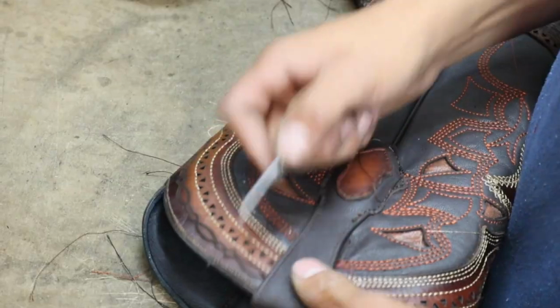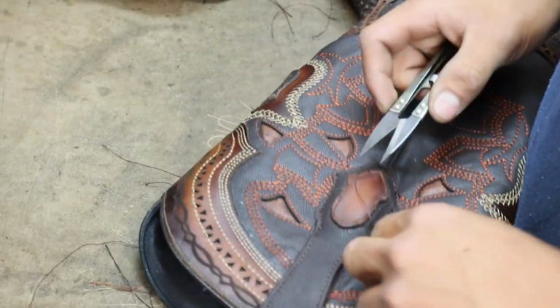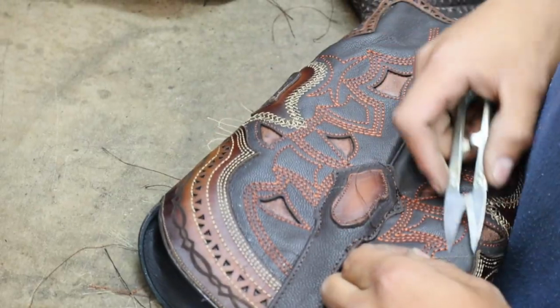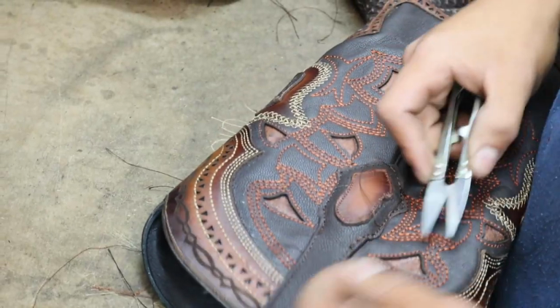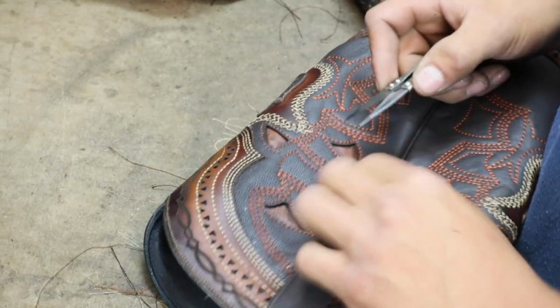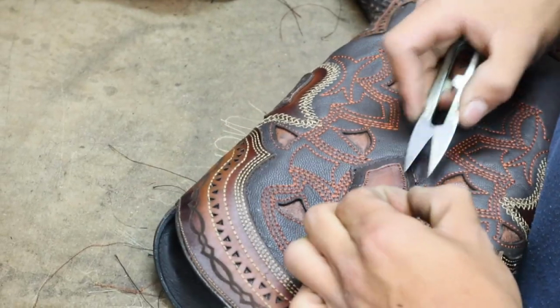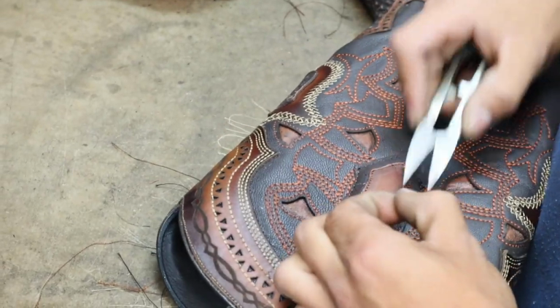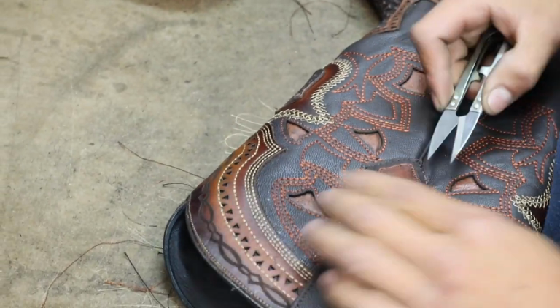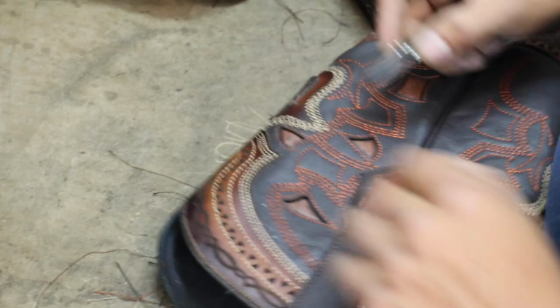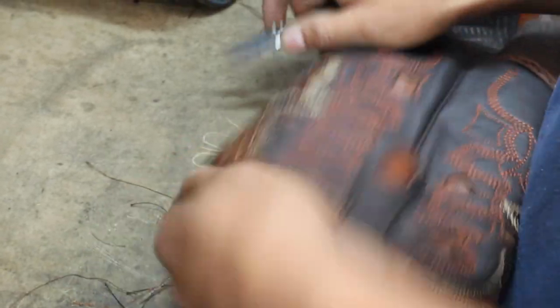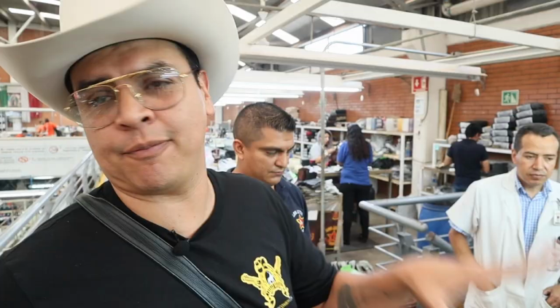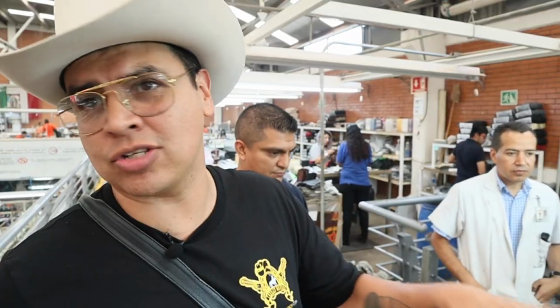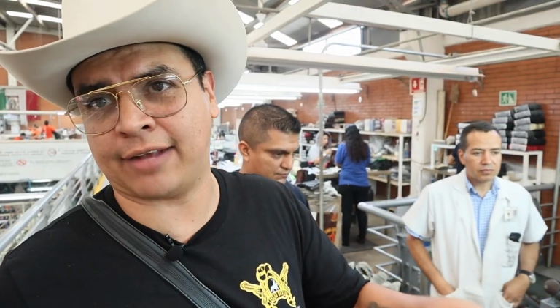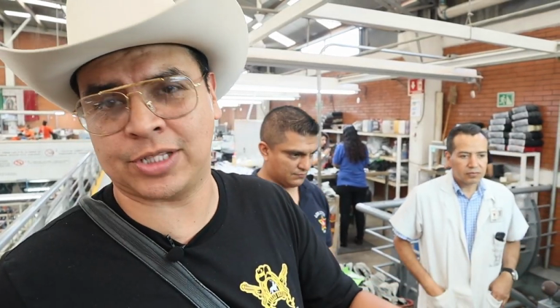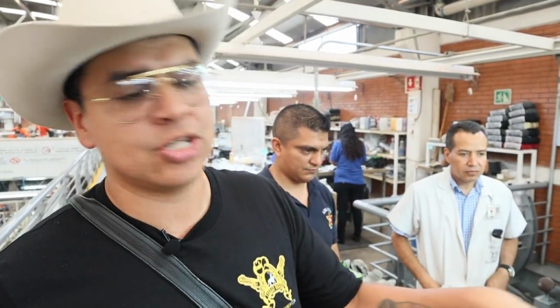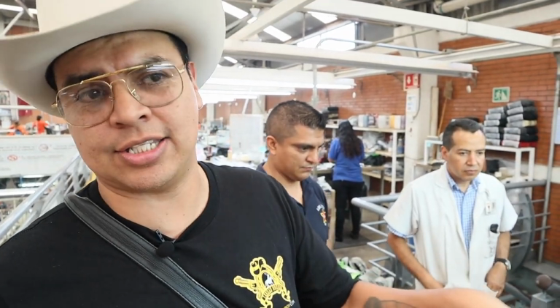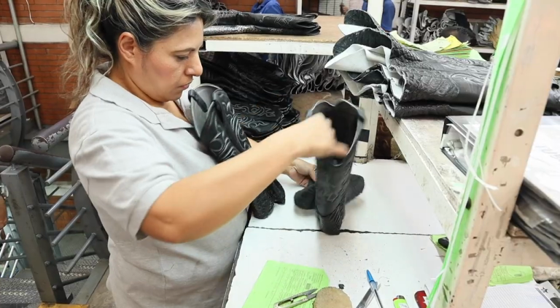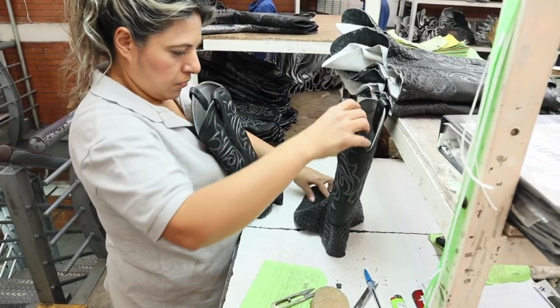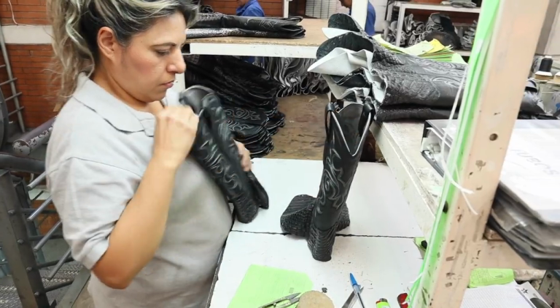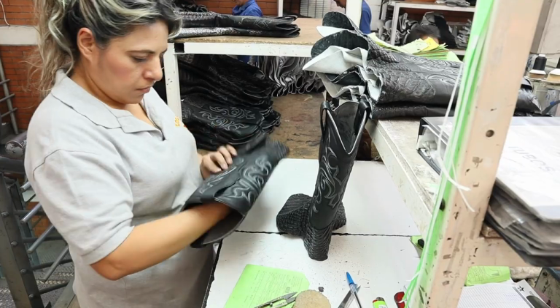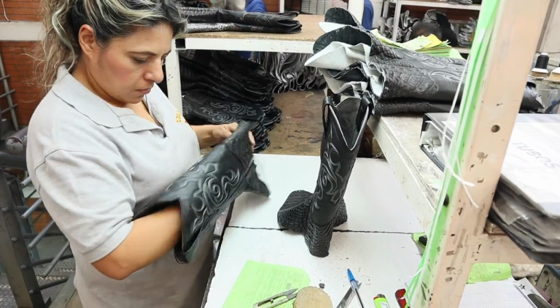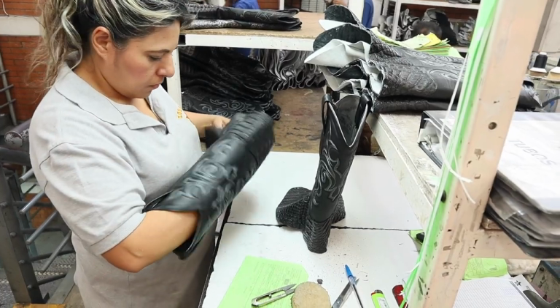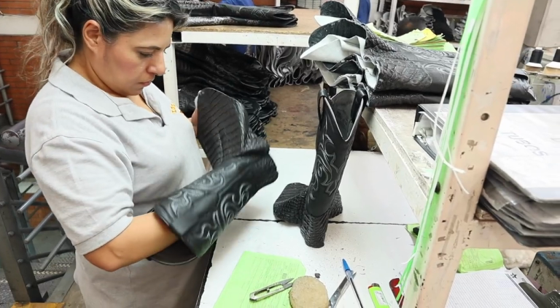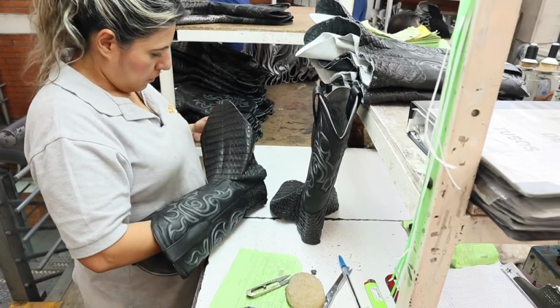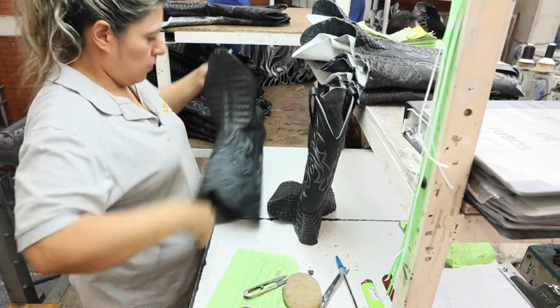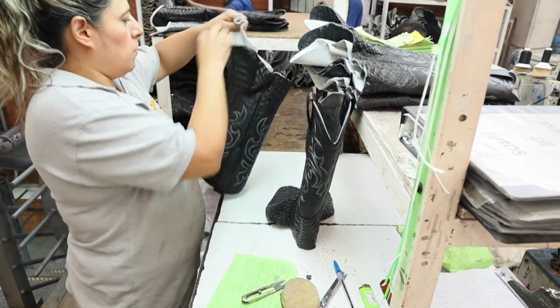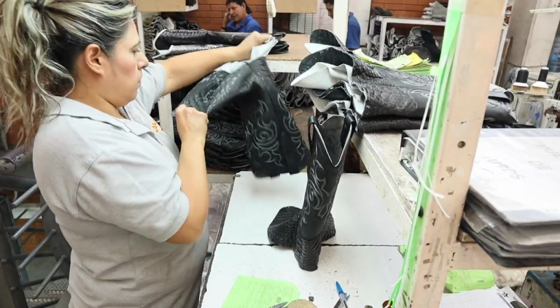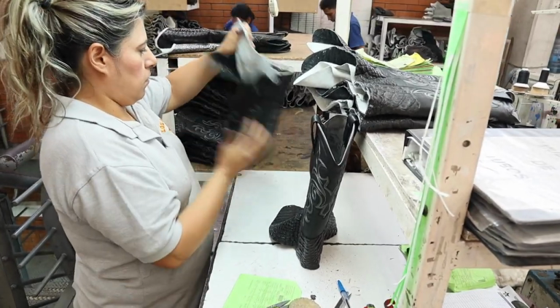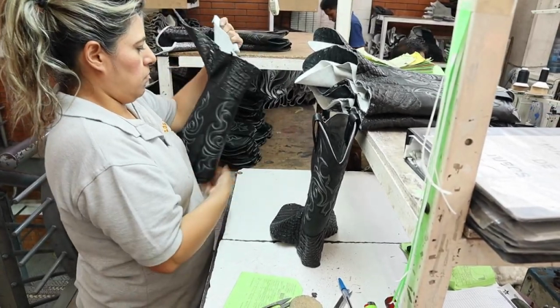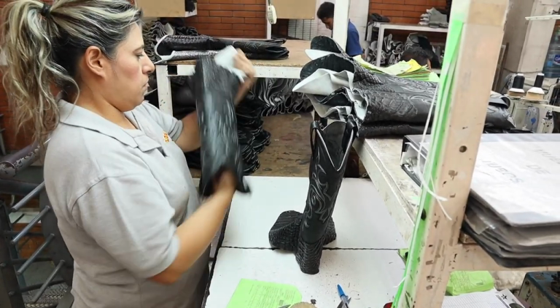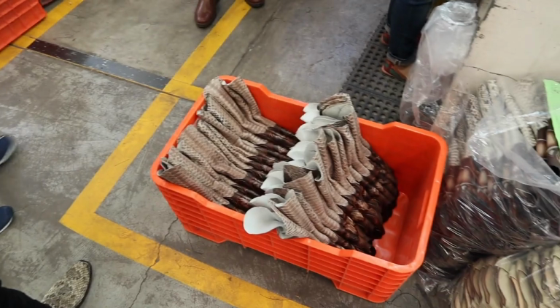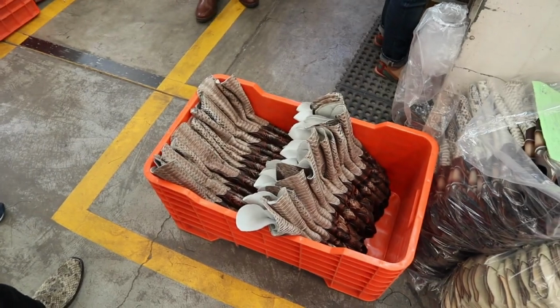Making sure there are no loose strings. Before it goes down to final production, she has to make sure it's good — that's one part of quality control. And this is all done, so they're going to take it downstairs.